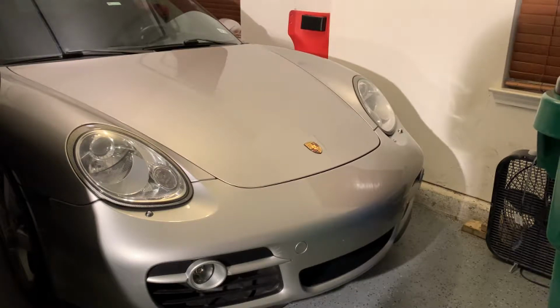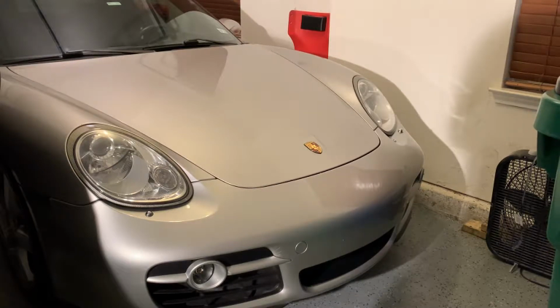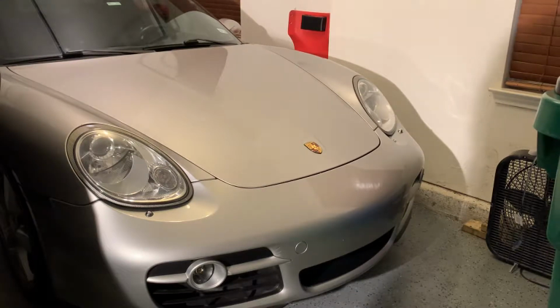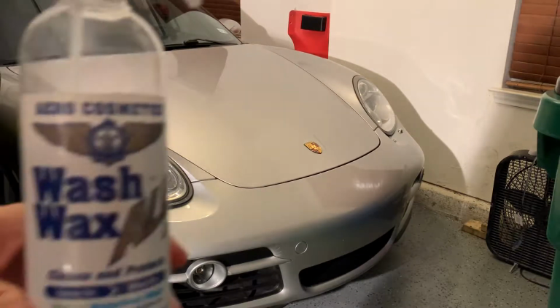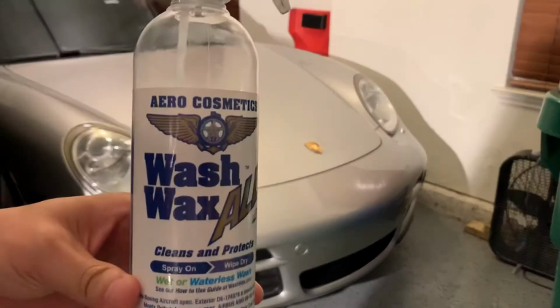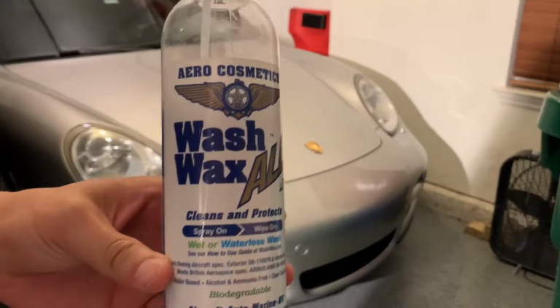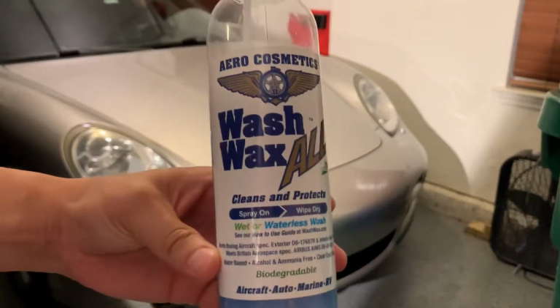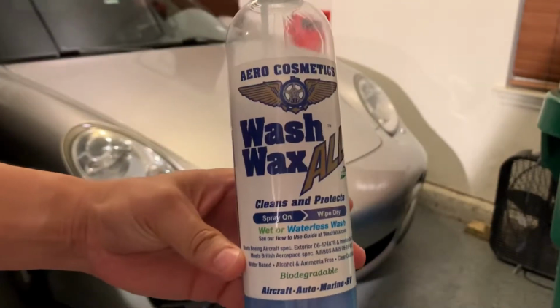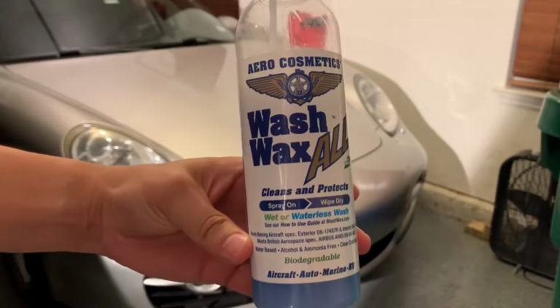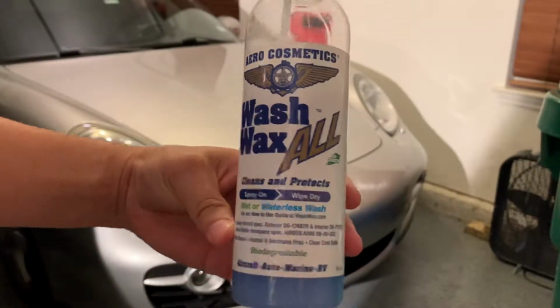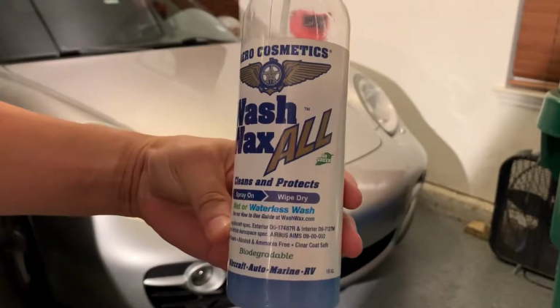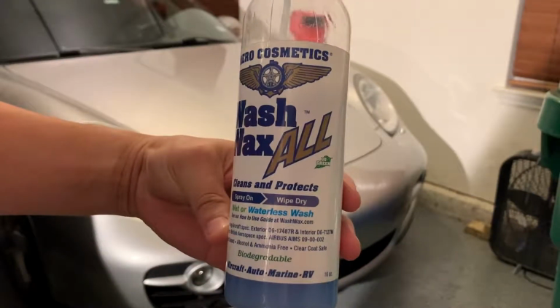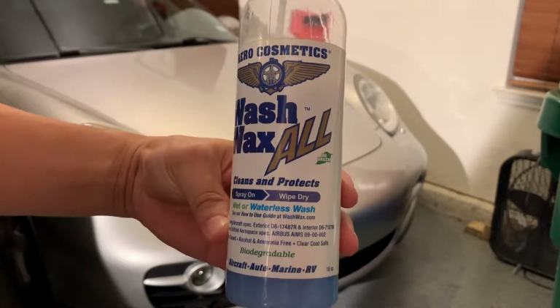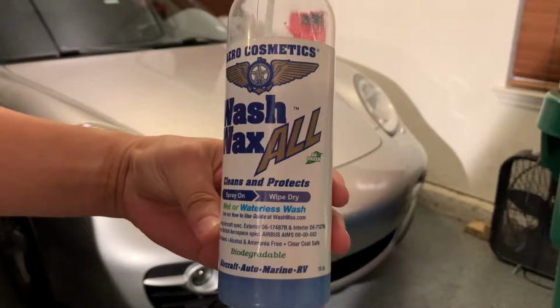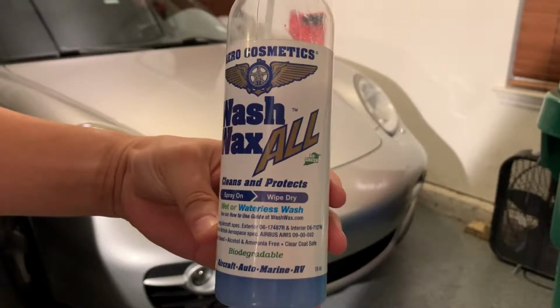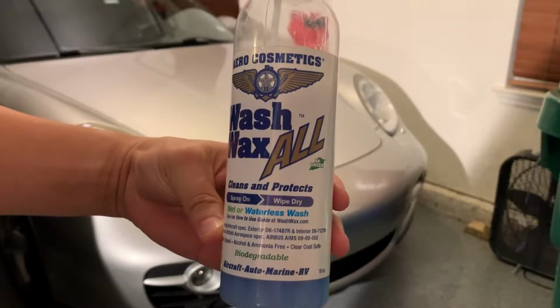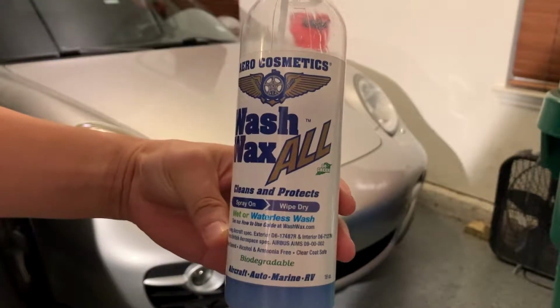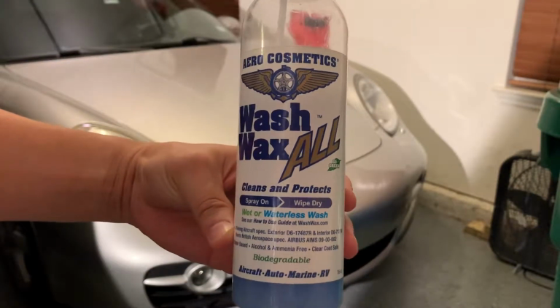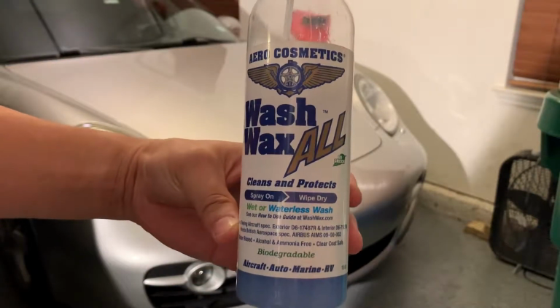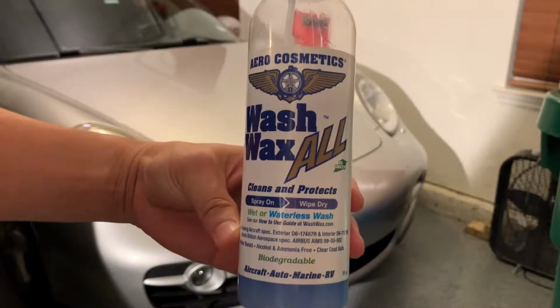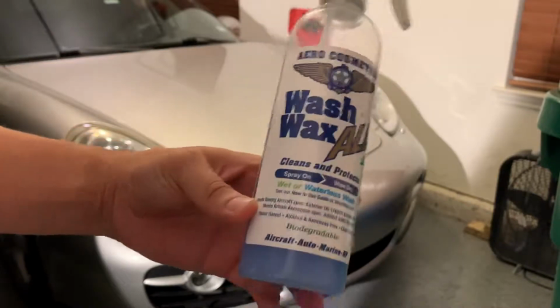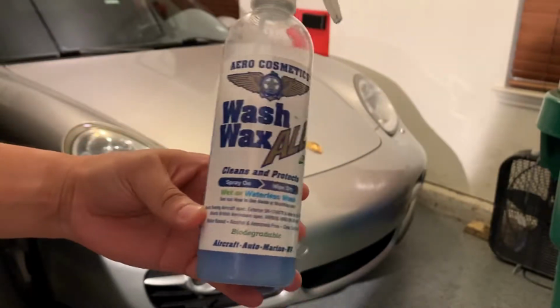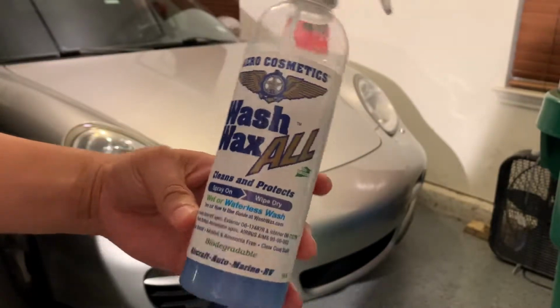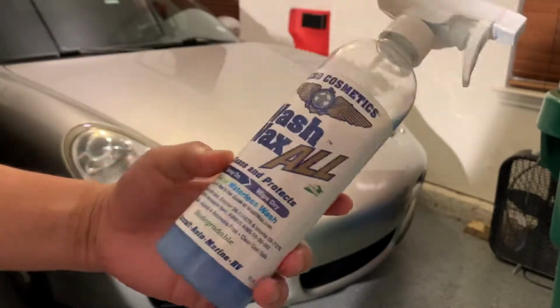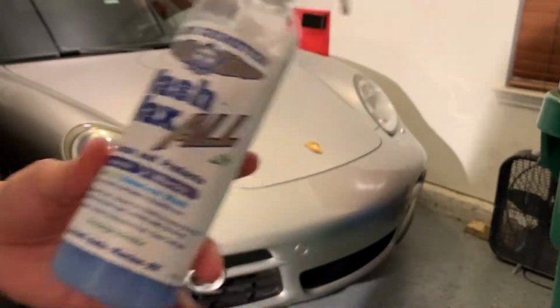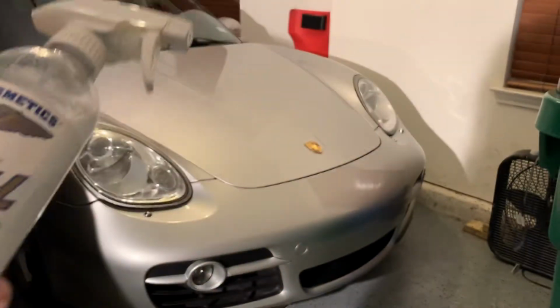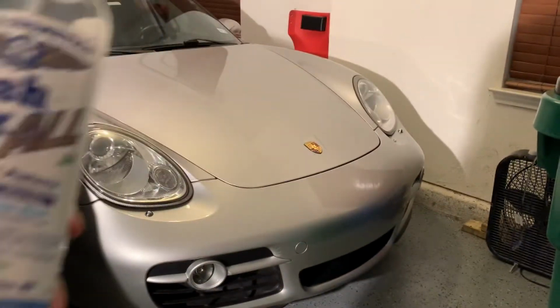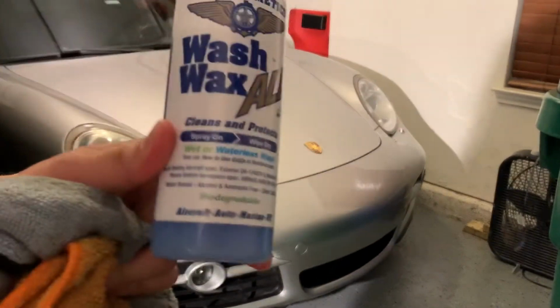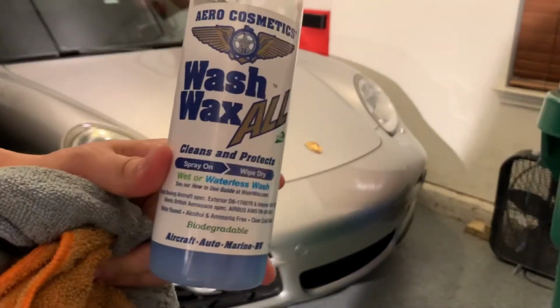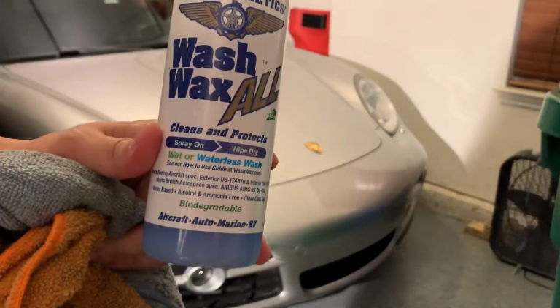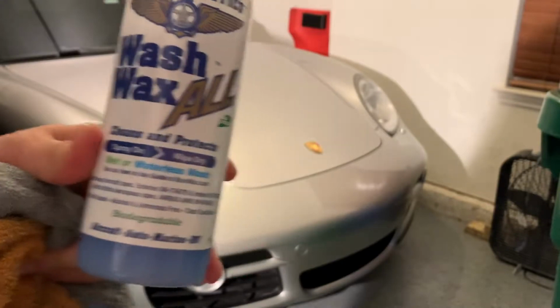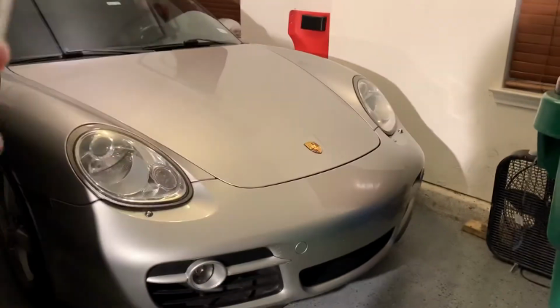Good evening. Today I'm going to be giving you guys just a quick review of this Aero Cosmetics Wash Wax All. It's actually a wet or waterless wash application that you can put on your vehicle — so cars, motorcycles, anything like that.